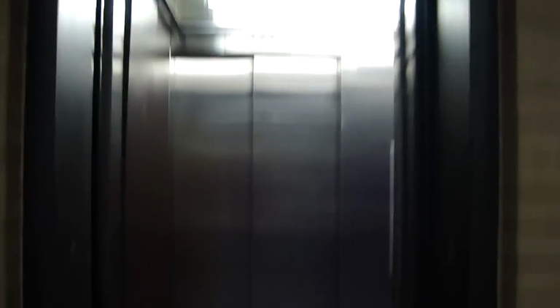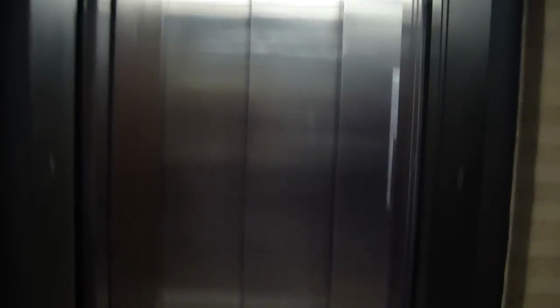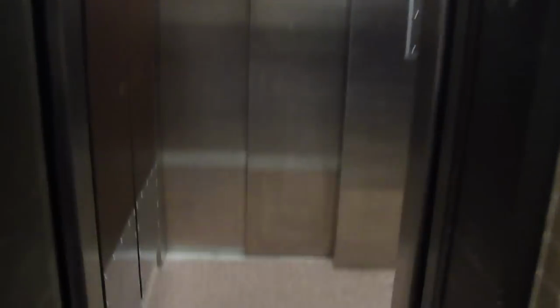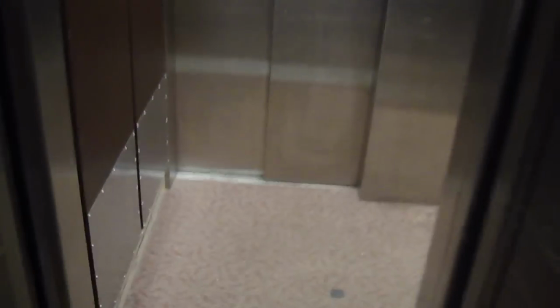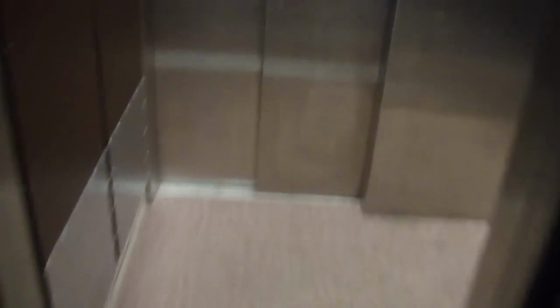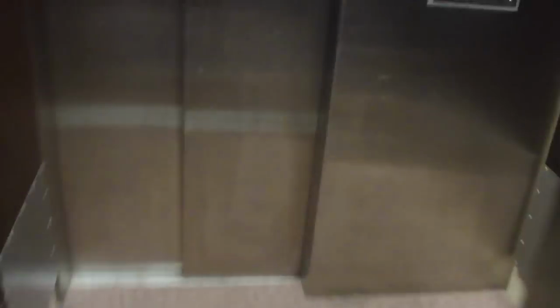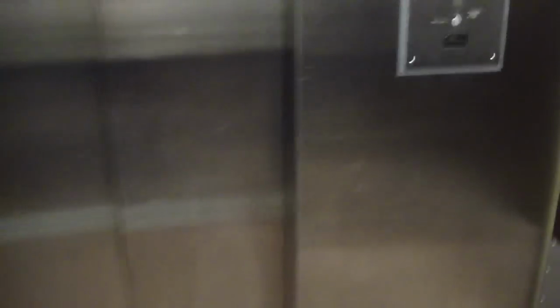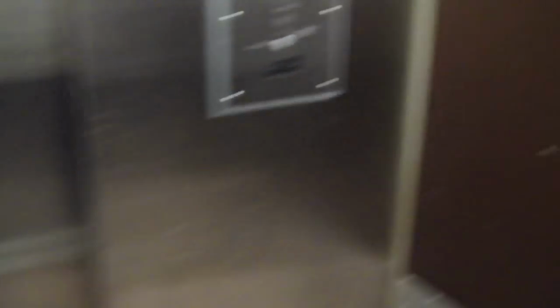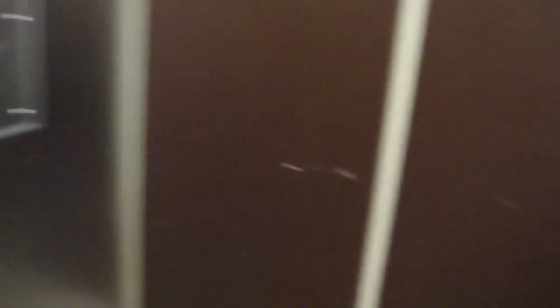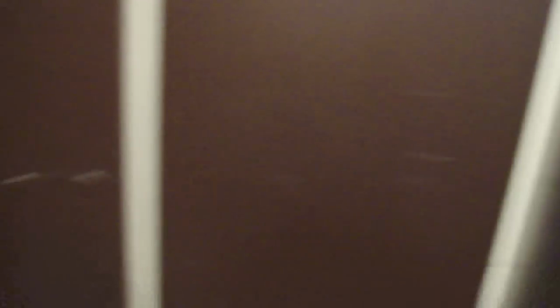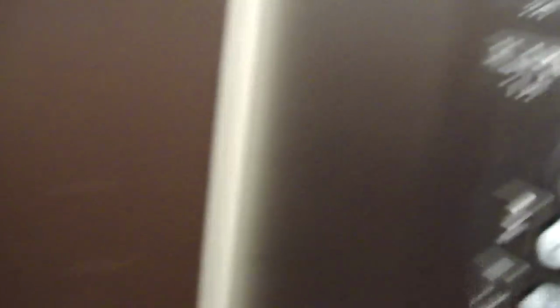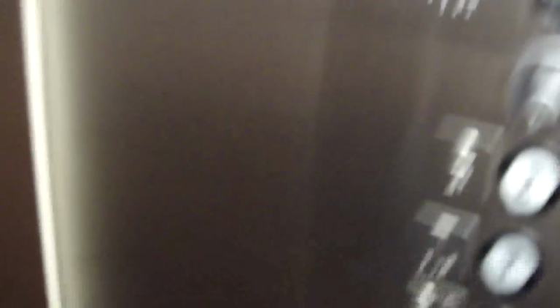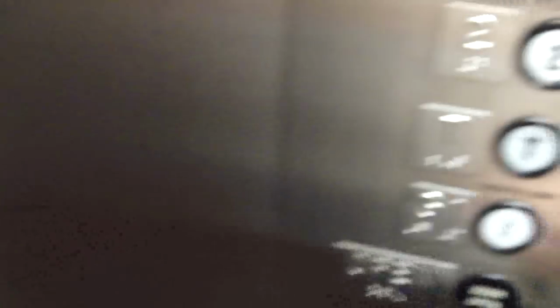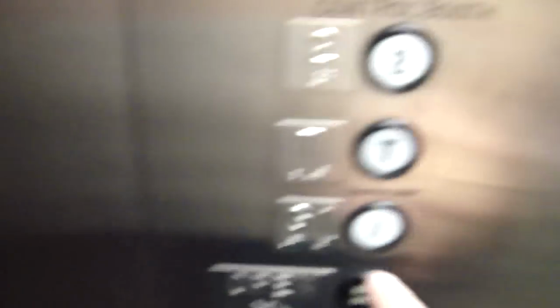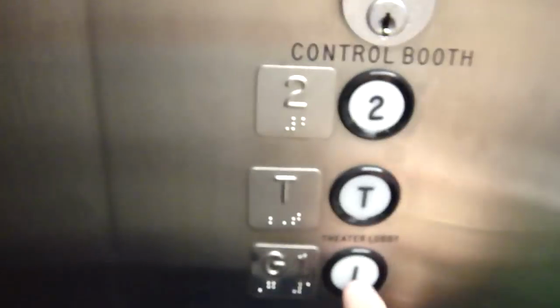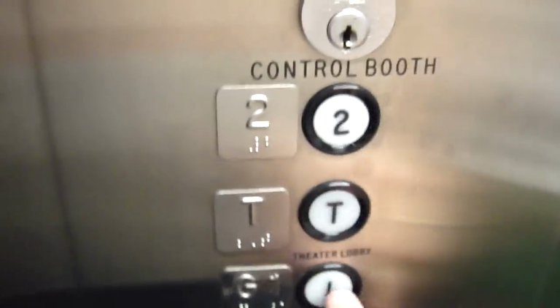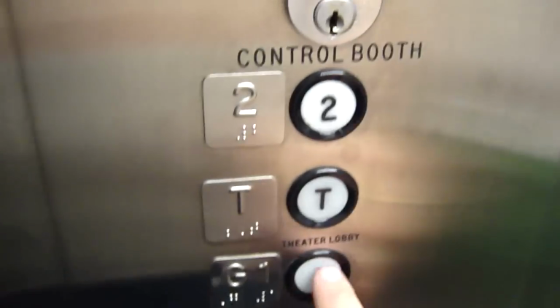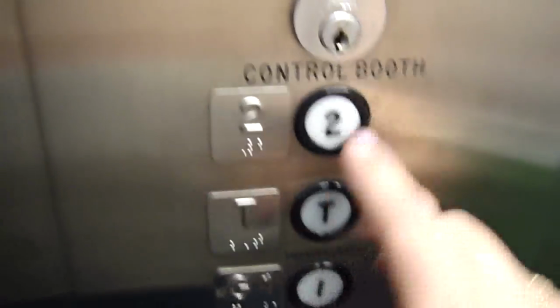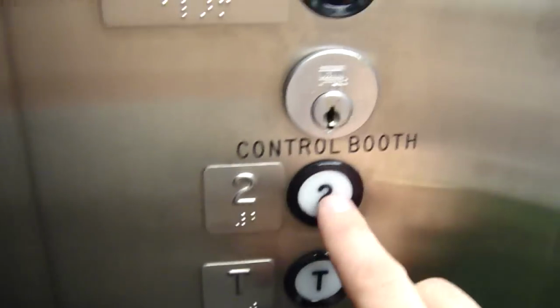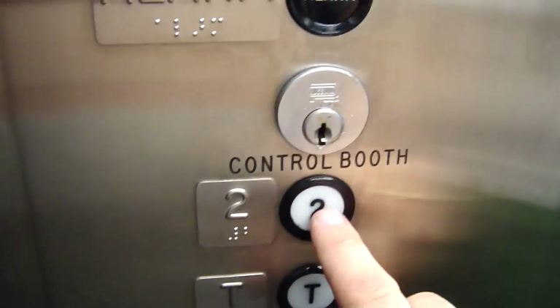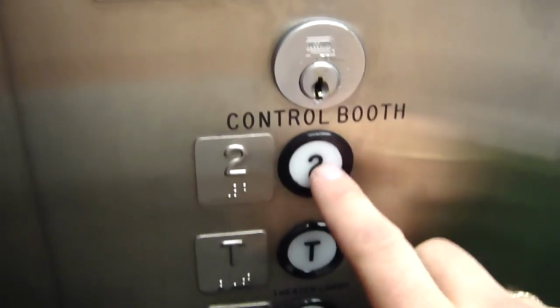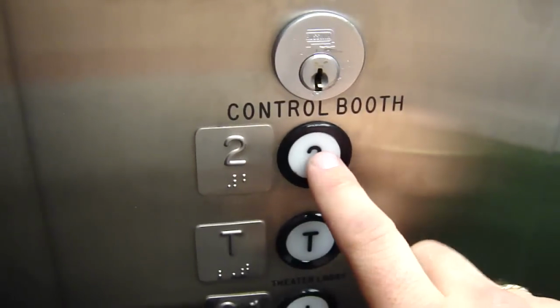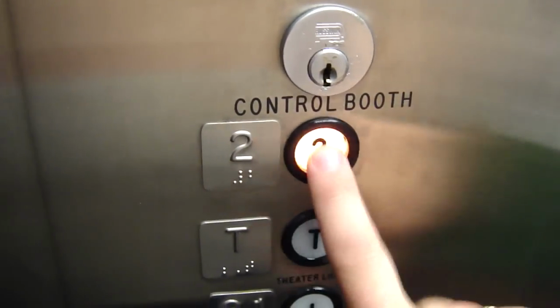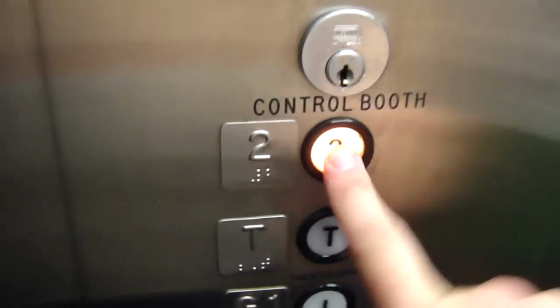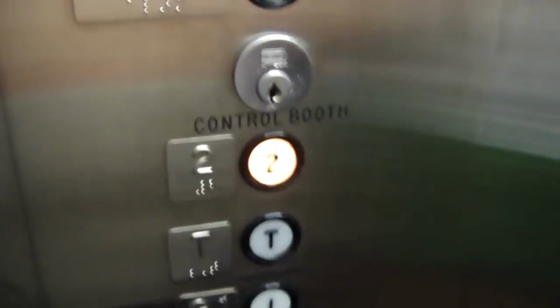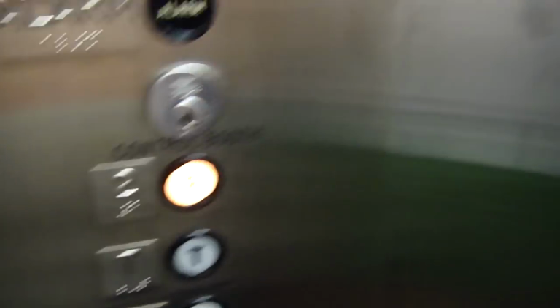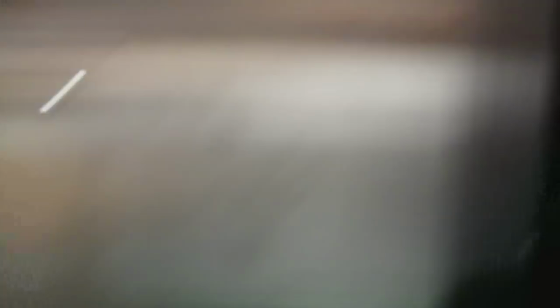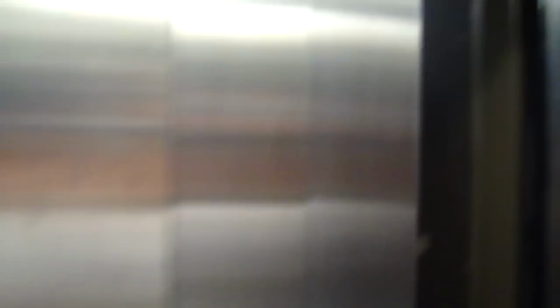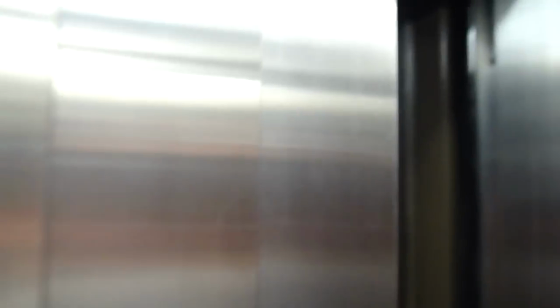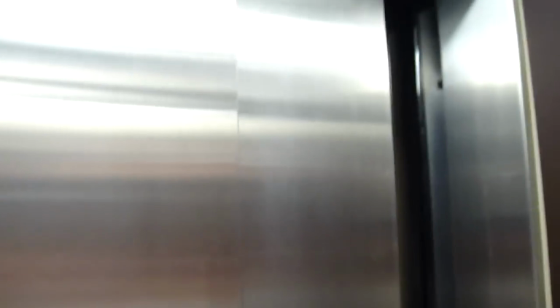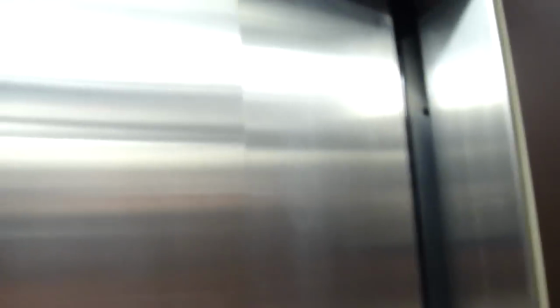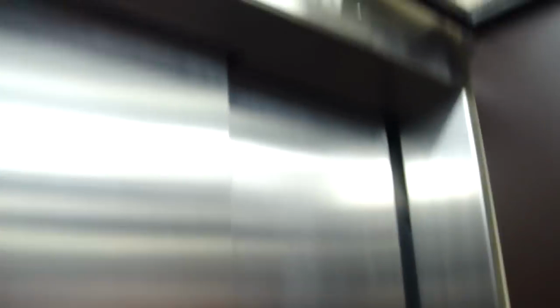Enter. This thing is small. We have to go to two. We're on one — let's go to two. The door closed when you press a button. I like that.